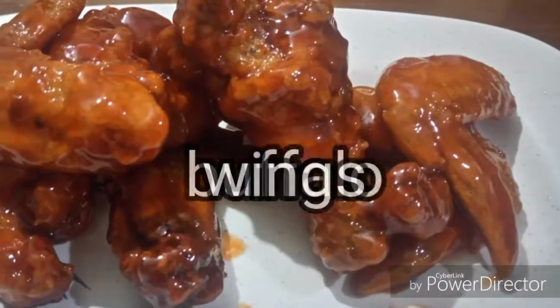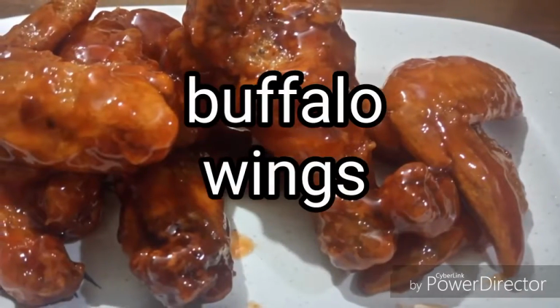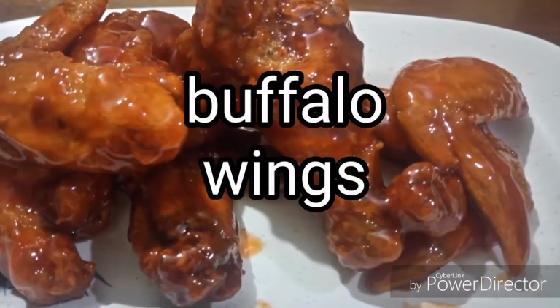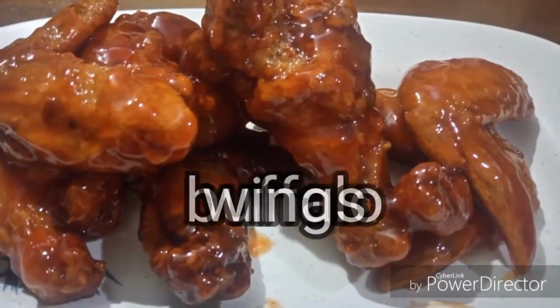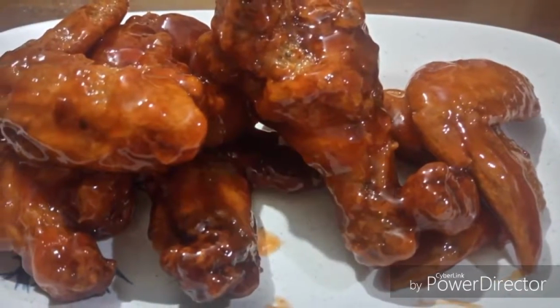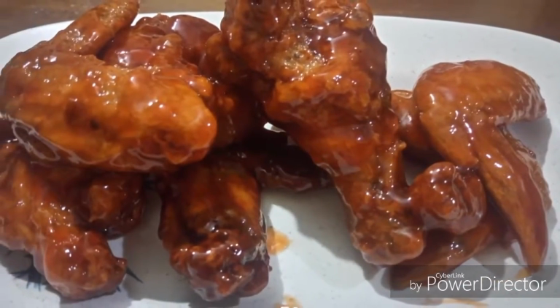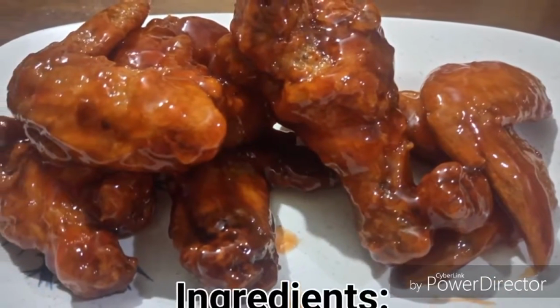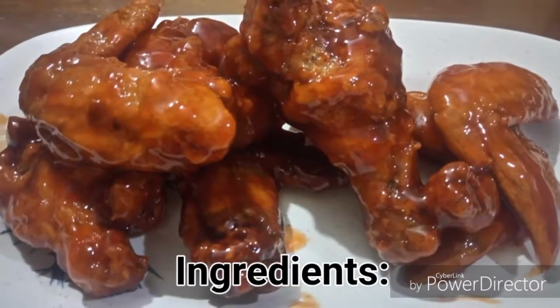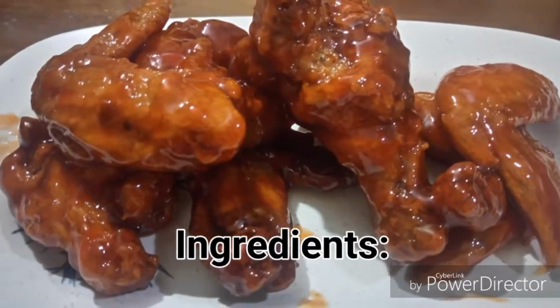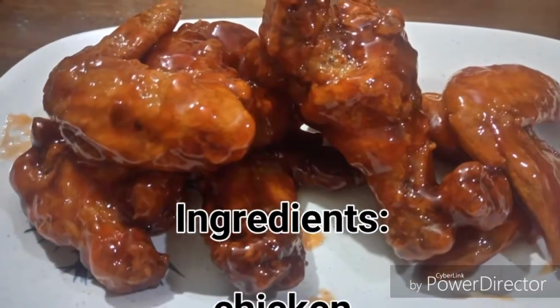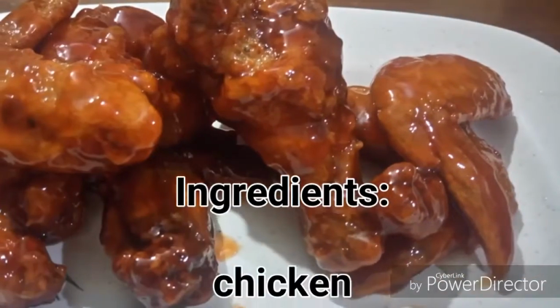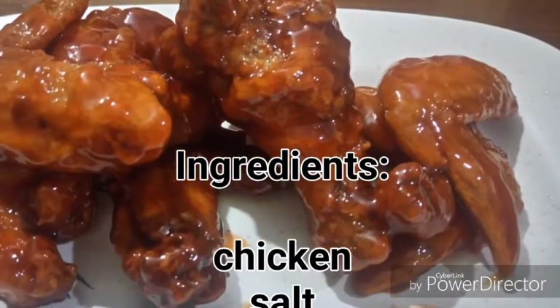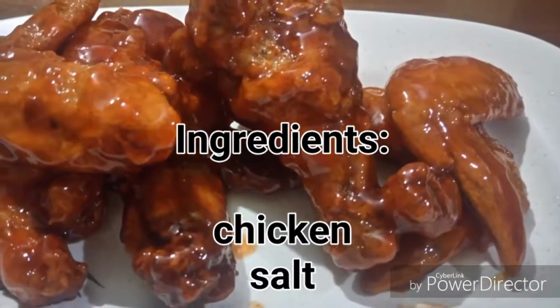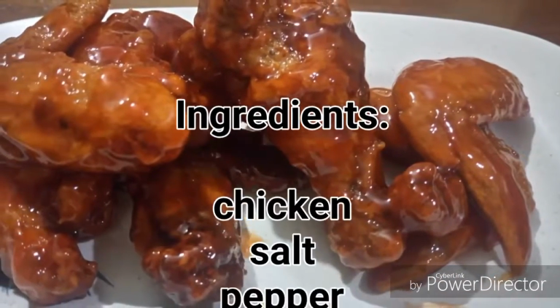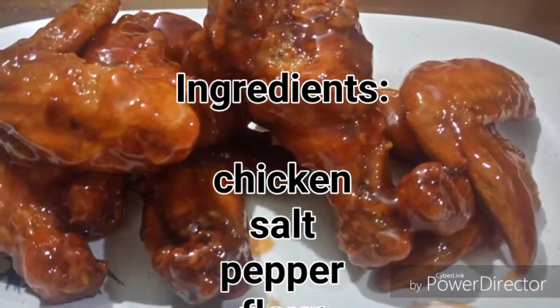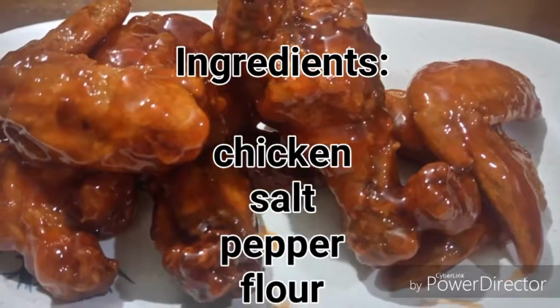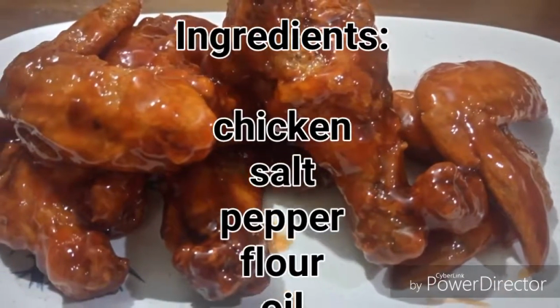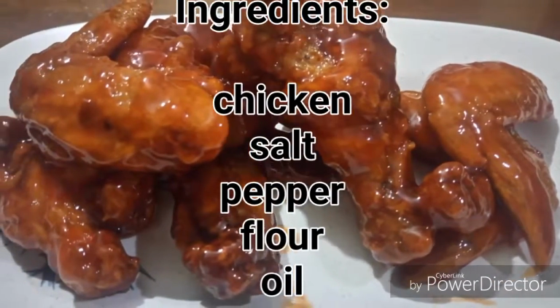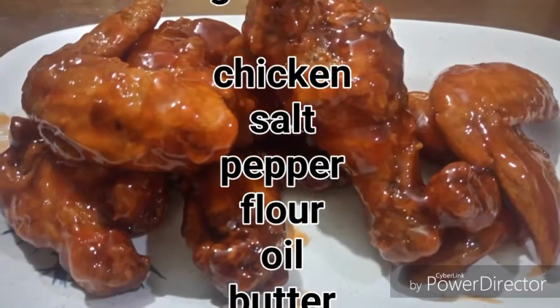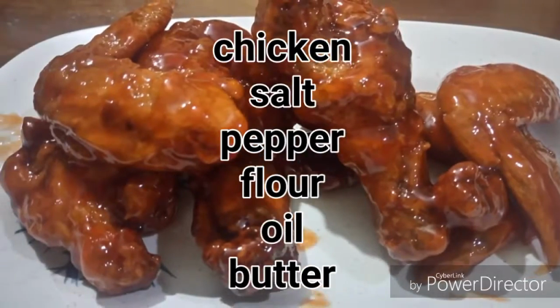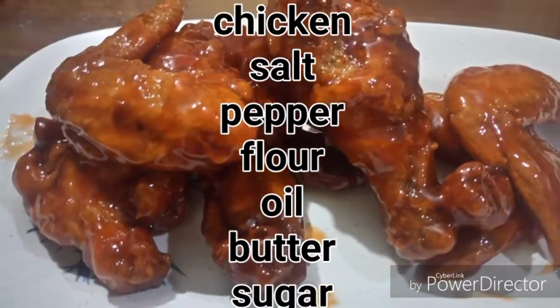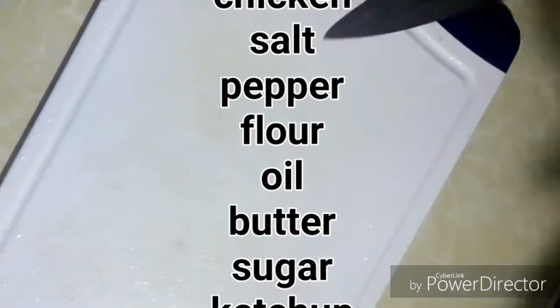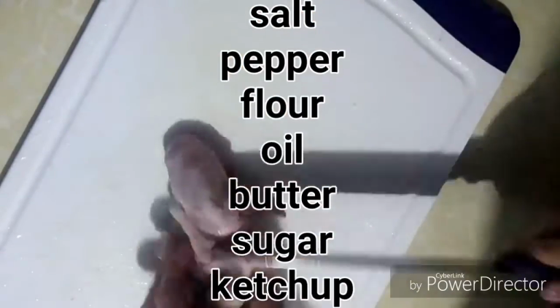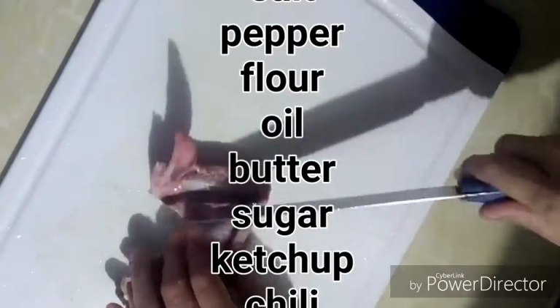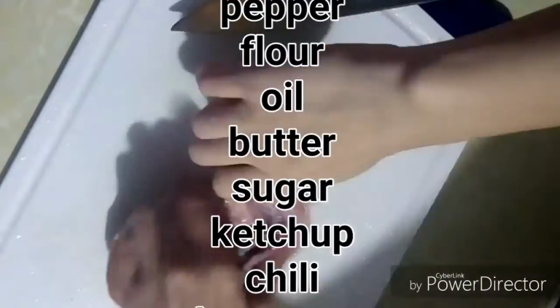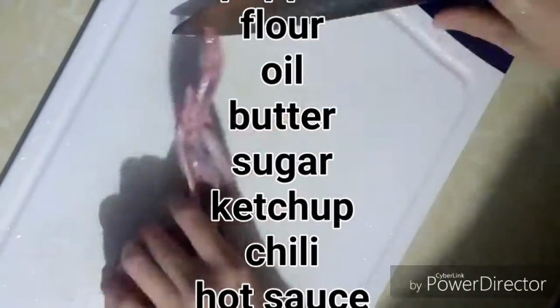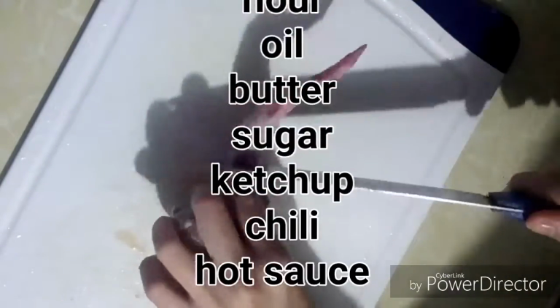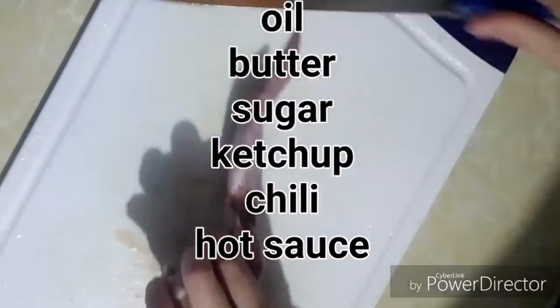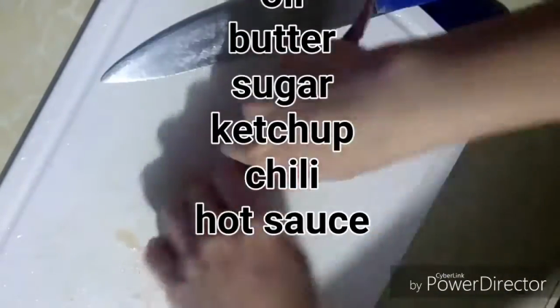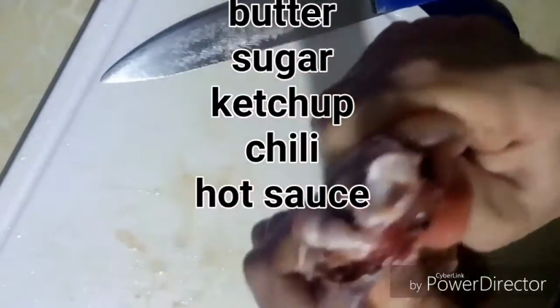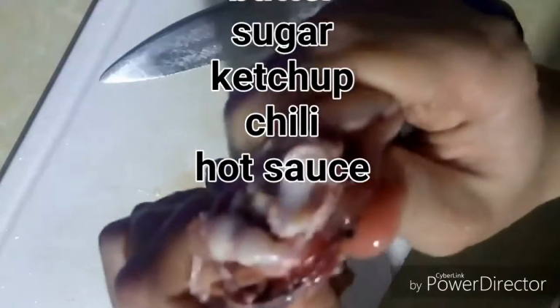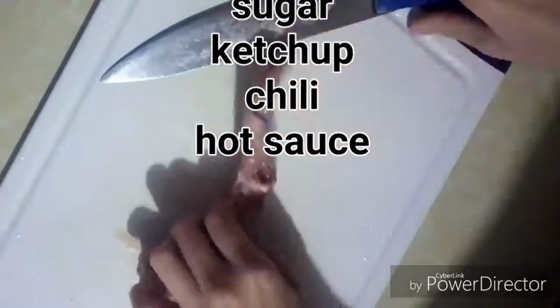Today we are making buffalo wings. For the ingredients, we need chicken, salt, pepper, flour, oil, butter, sugar, ketchup, chili, and or hot sauce.